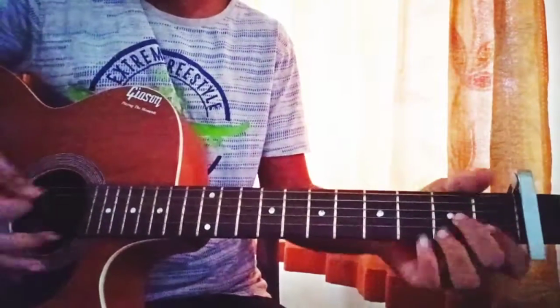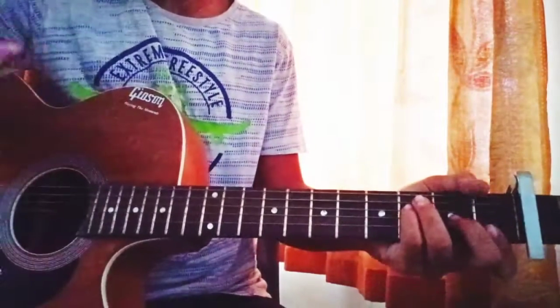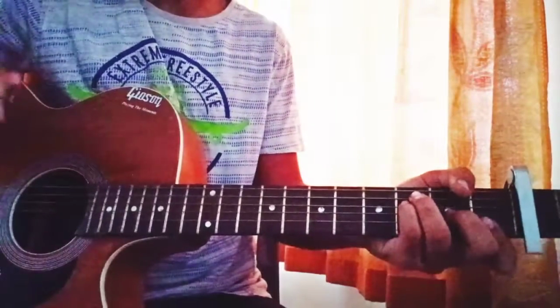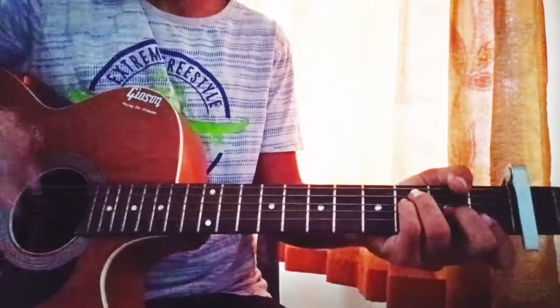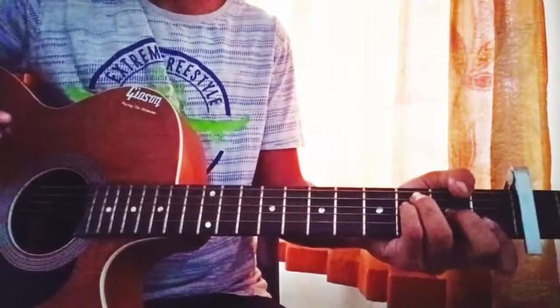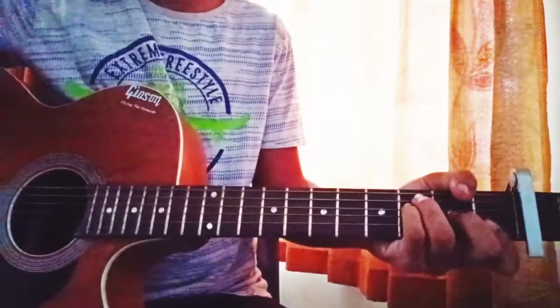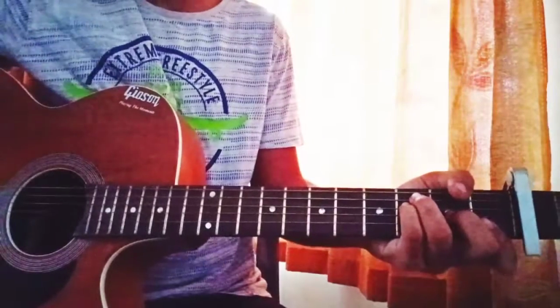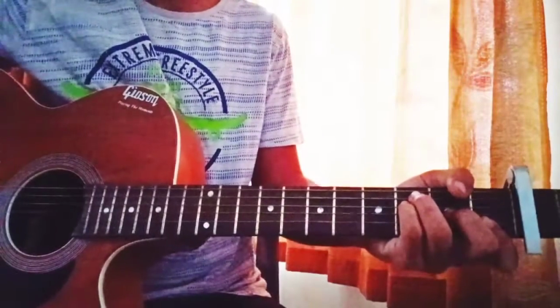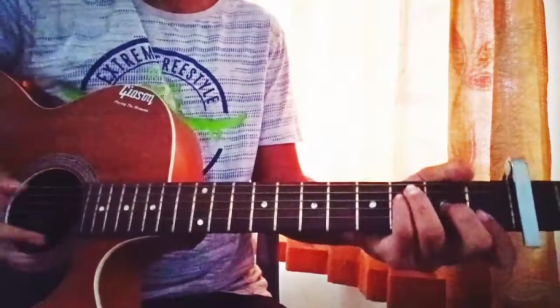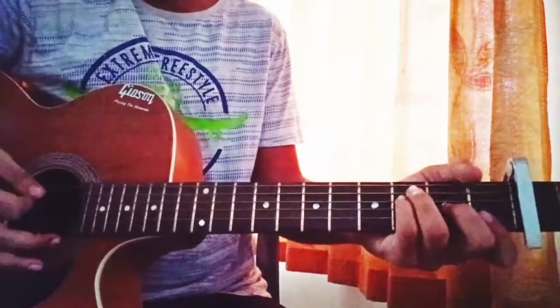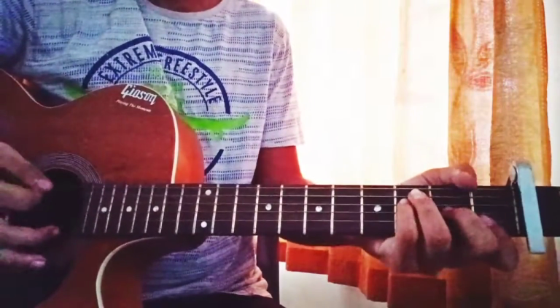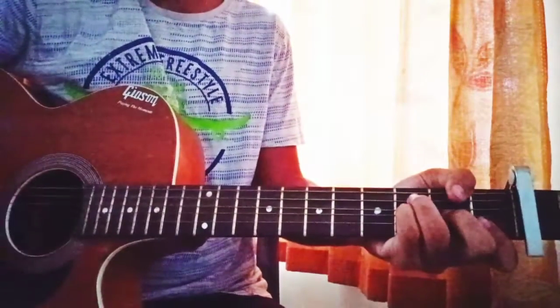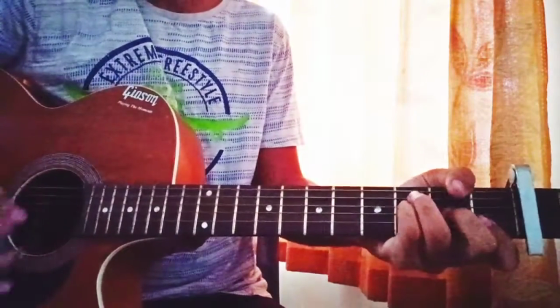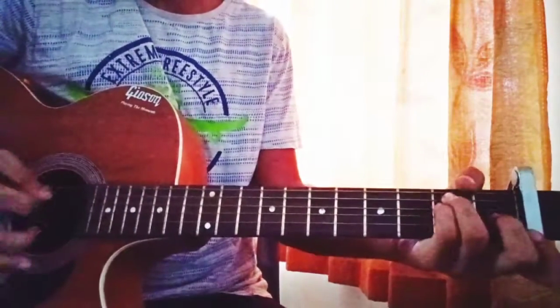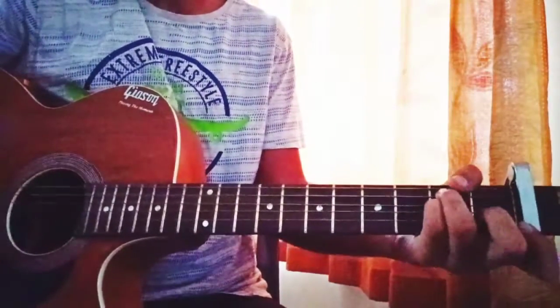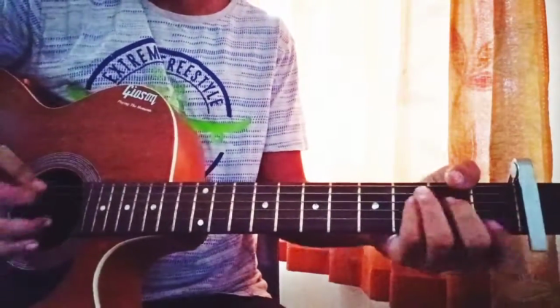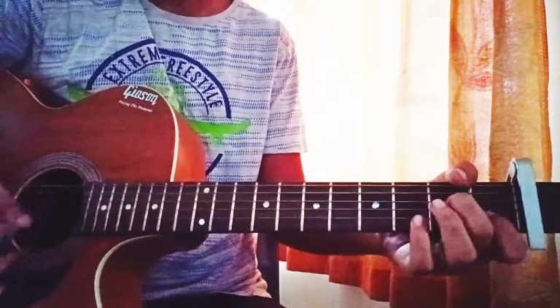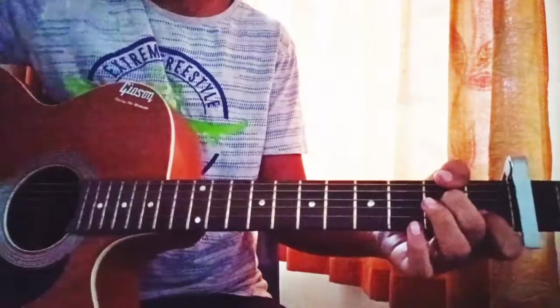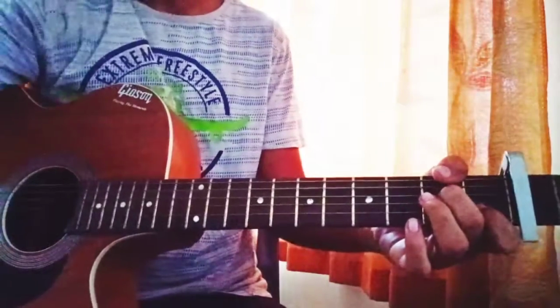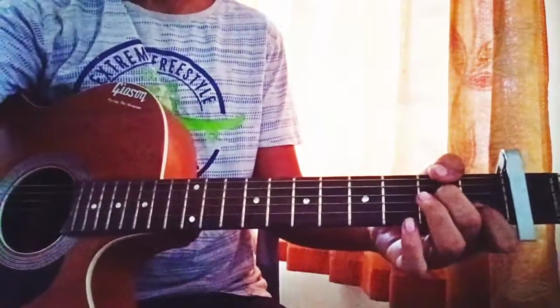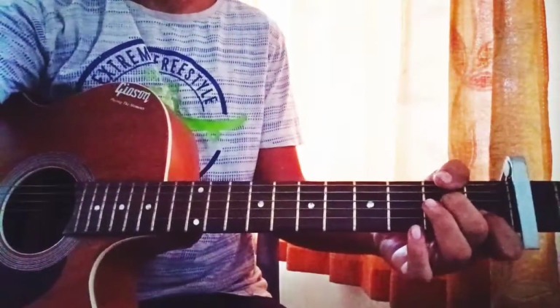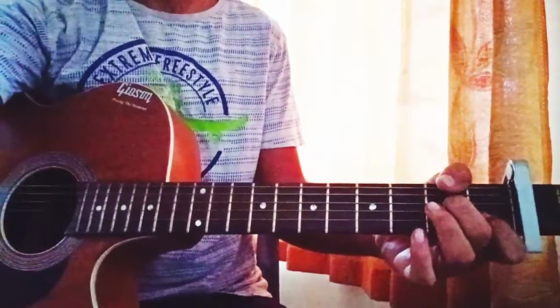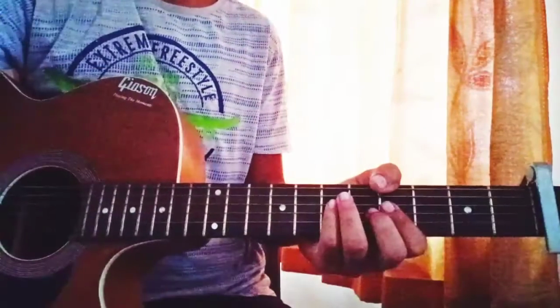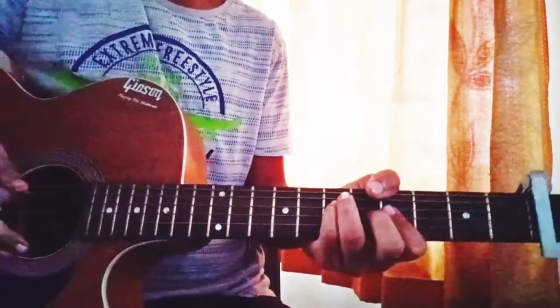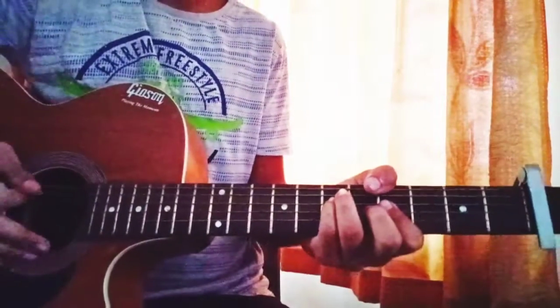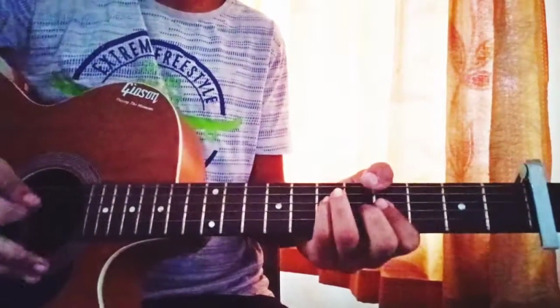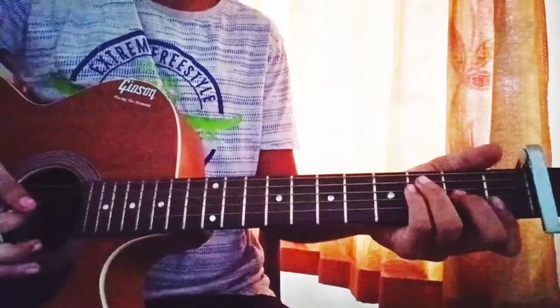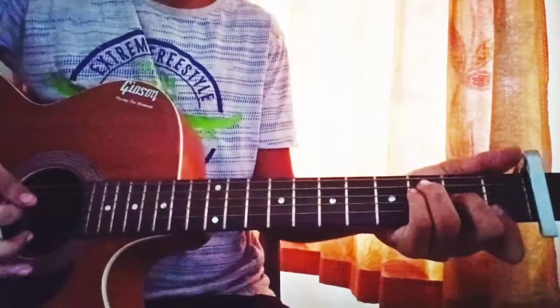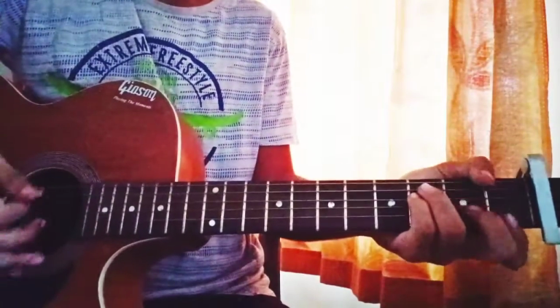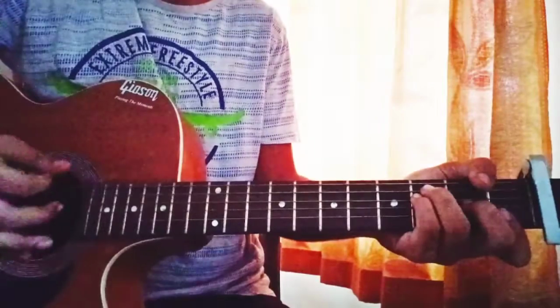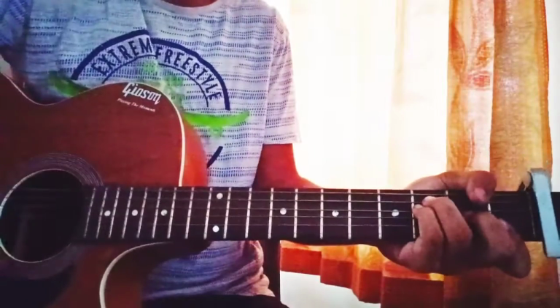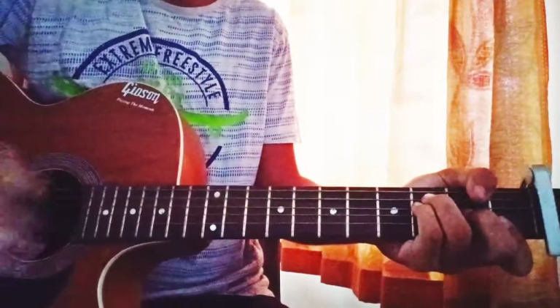There's one strumming pattern for each pair of chords which goes throughout the whole song. We've got F major, Em, Em7, and D7. The strumming pattern is very easy — for F major chord it's down, up.